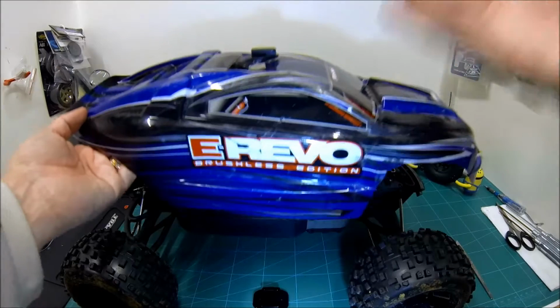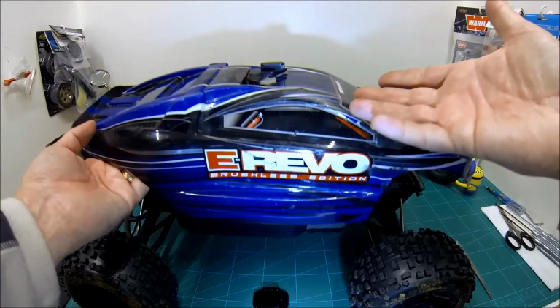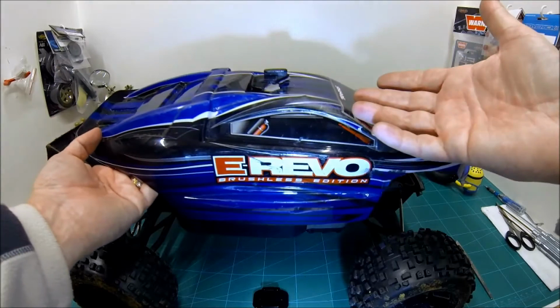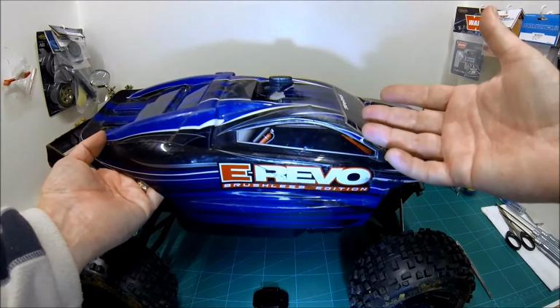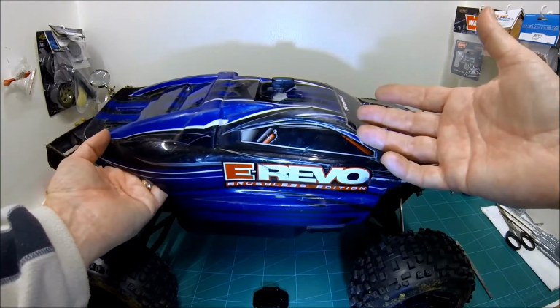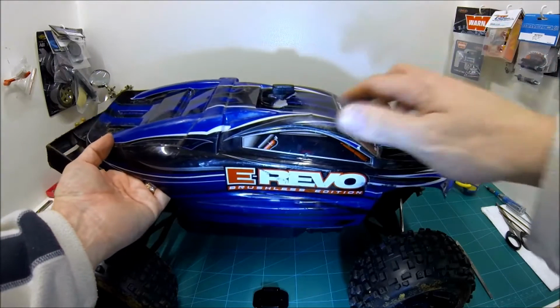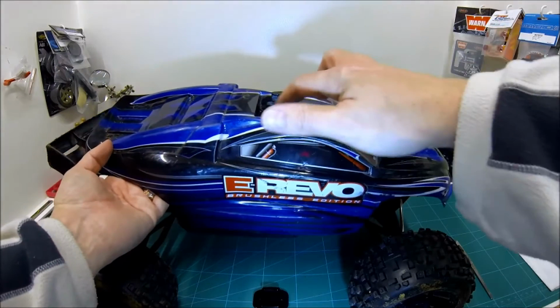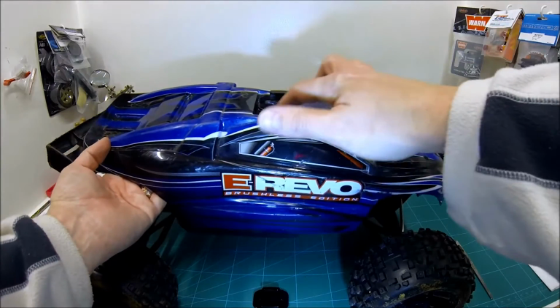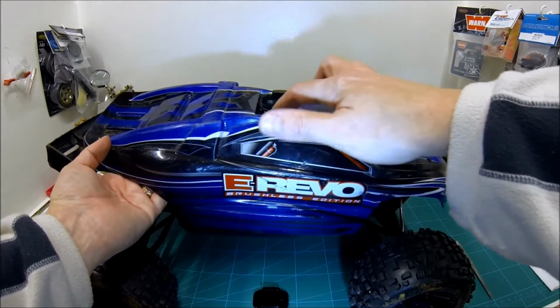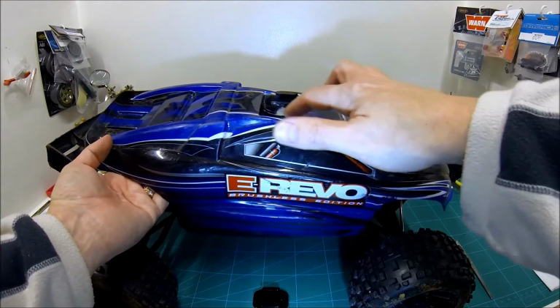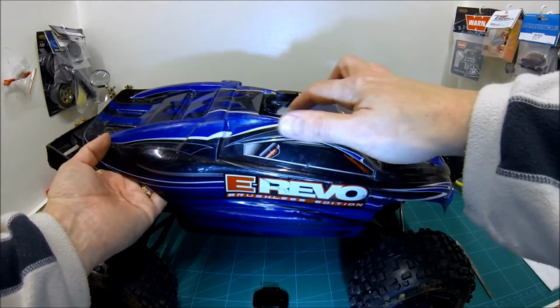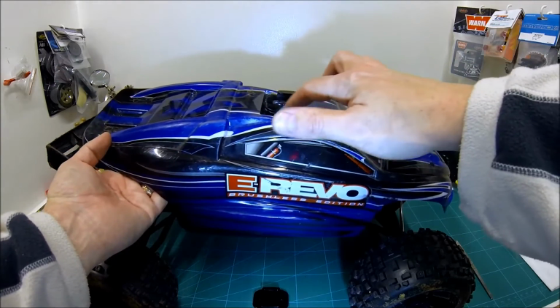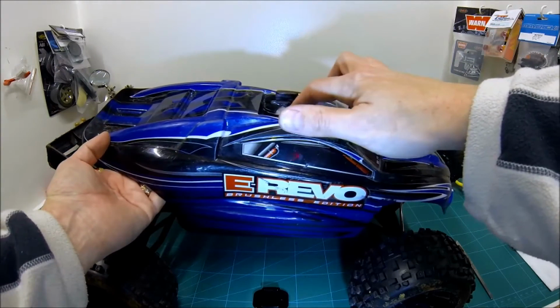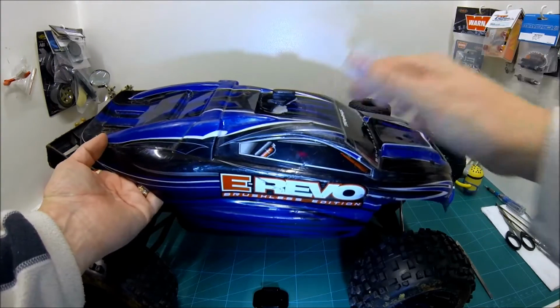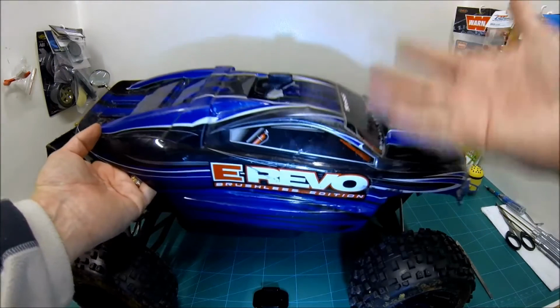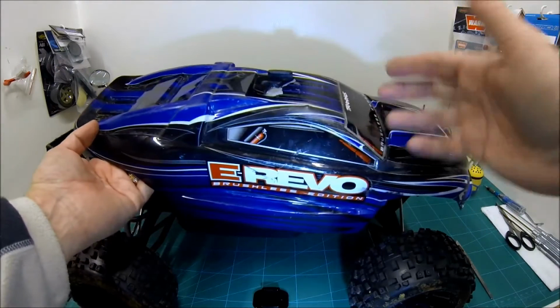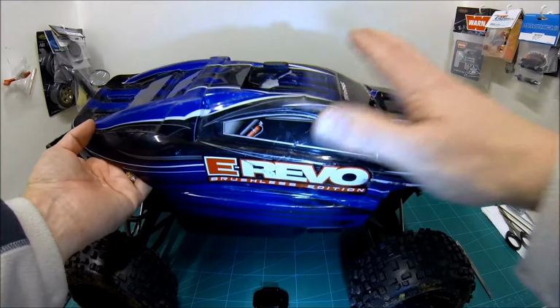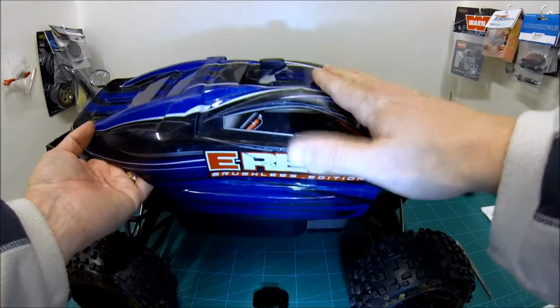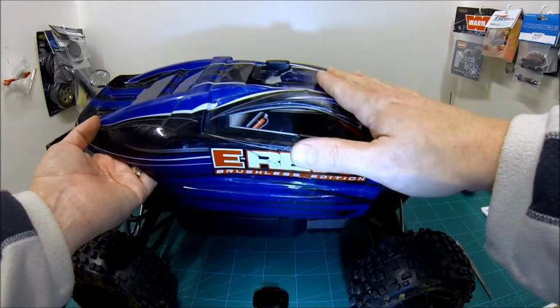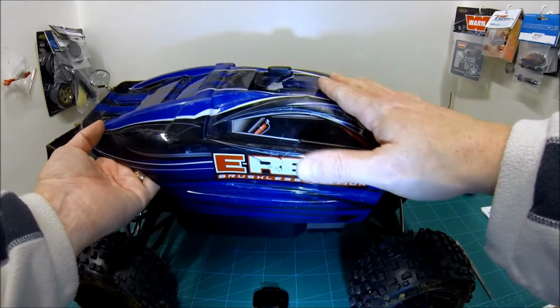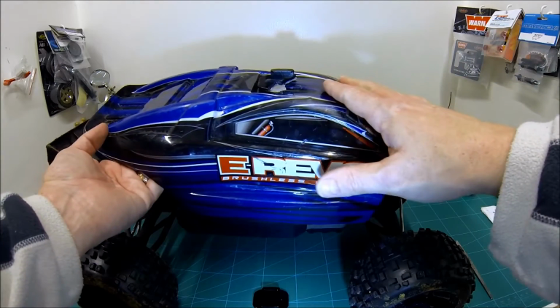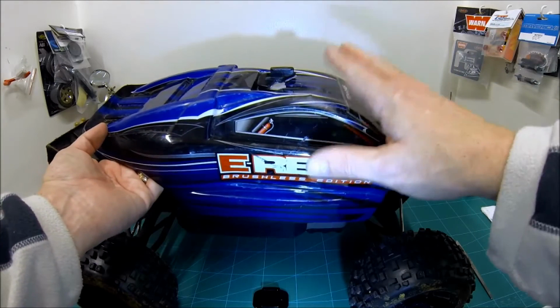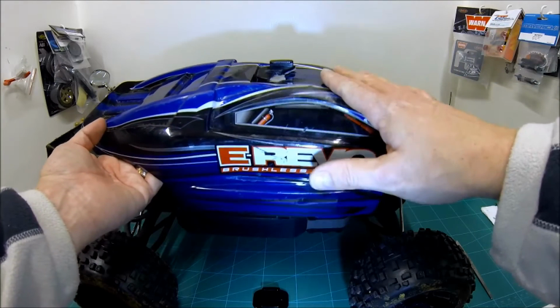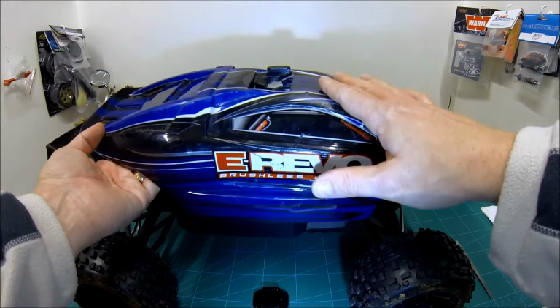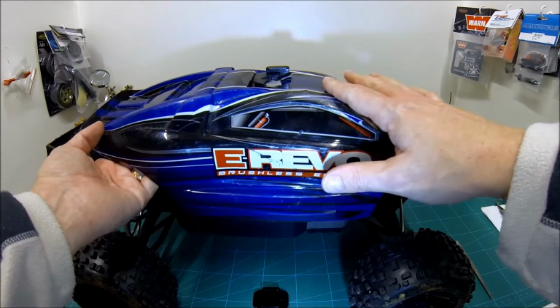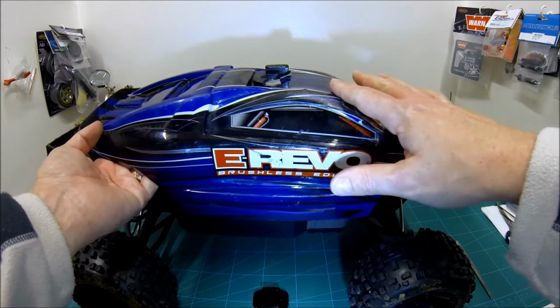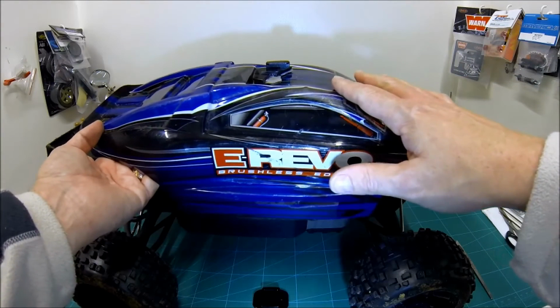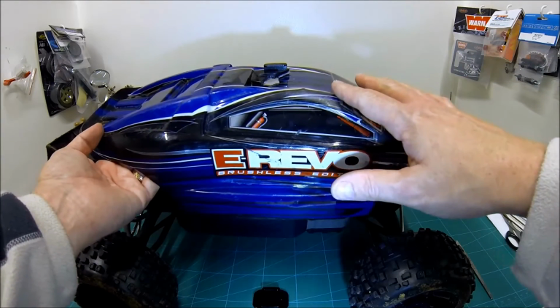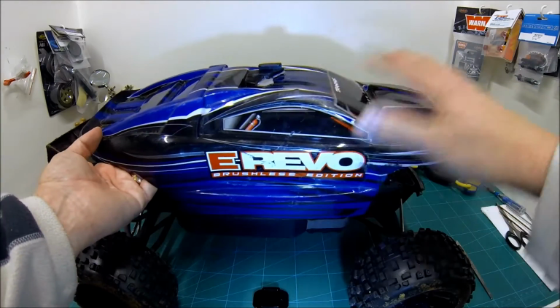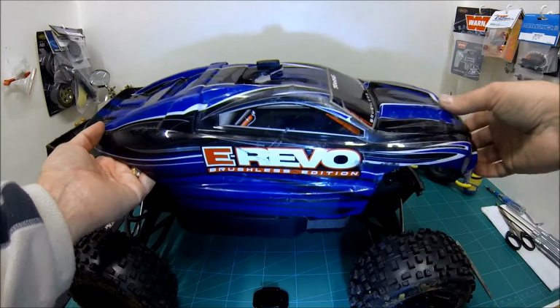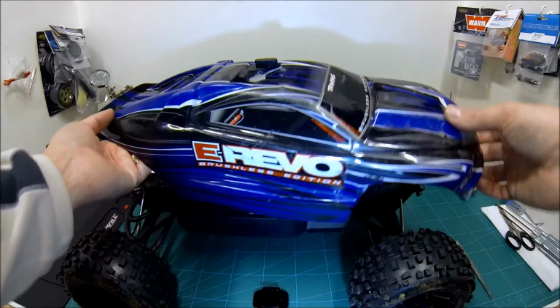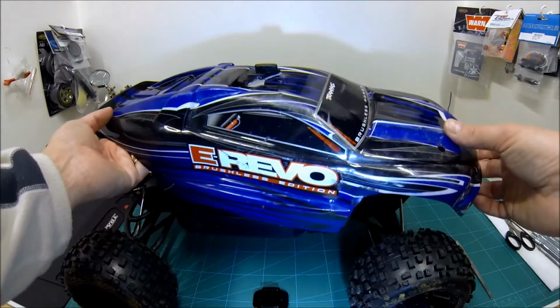Then I thought maybe I can get some kind of solvent to soften the adhesive, but again, solvent on plastic is a really dangerous thing to do unless you know you've got exactly the right chemicals.